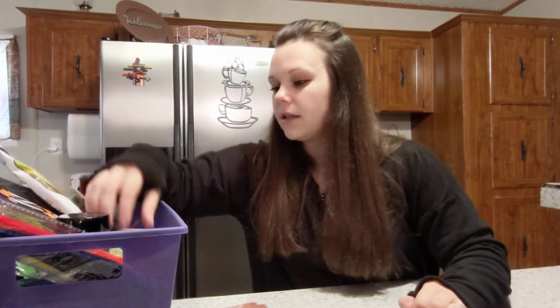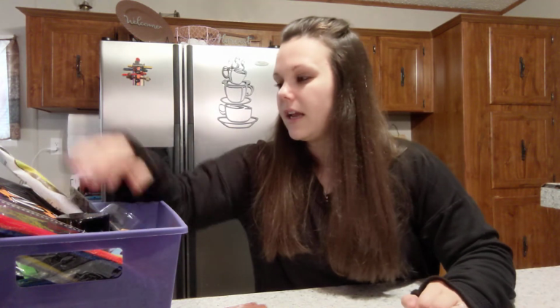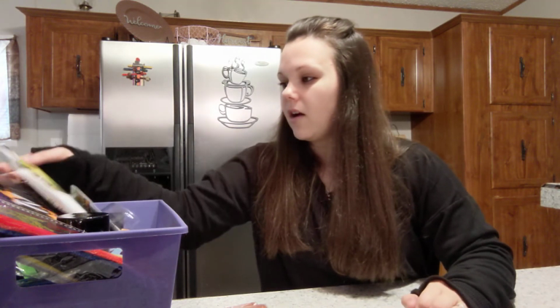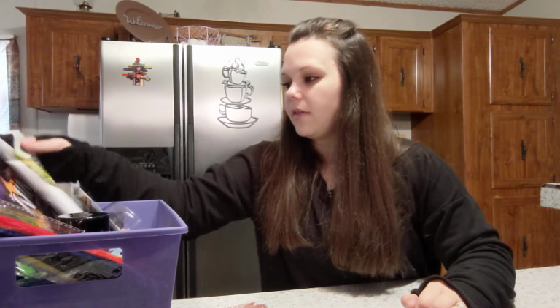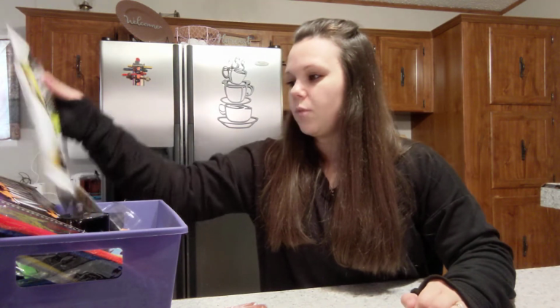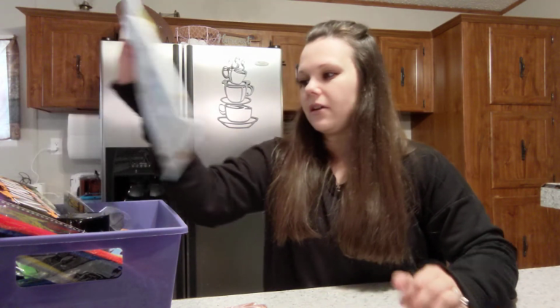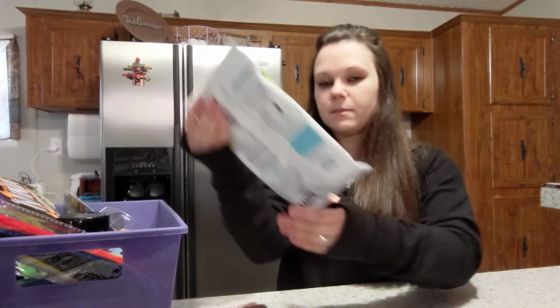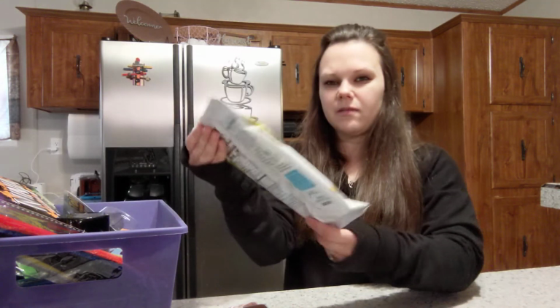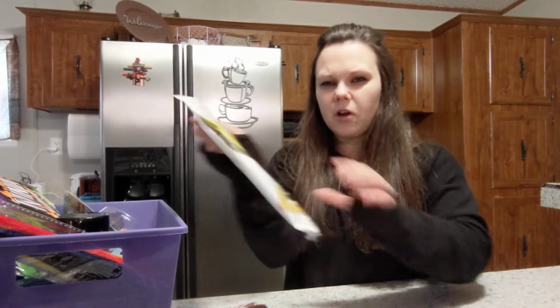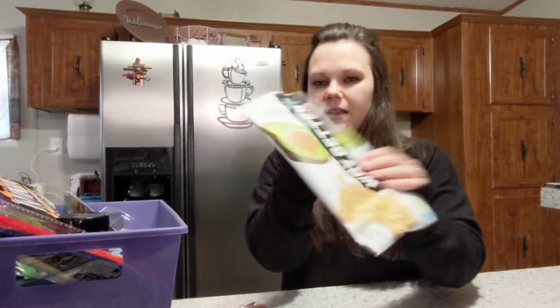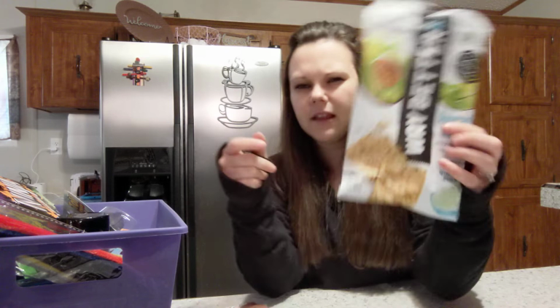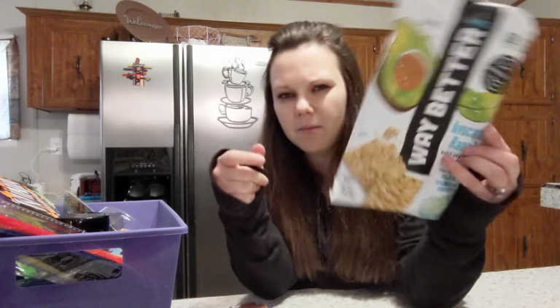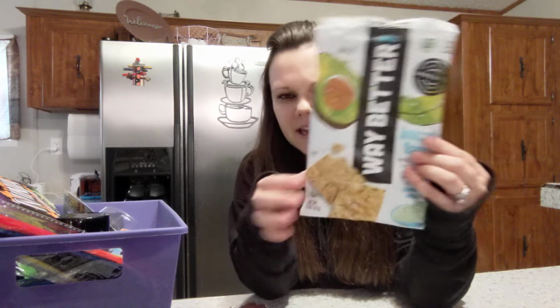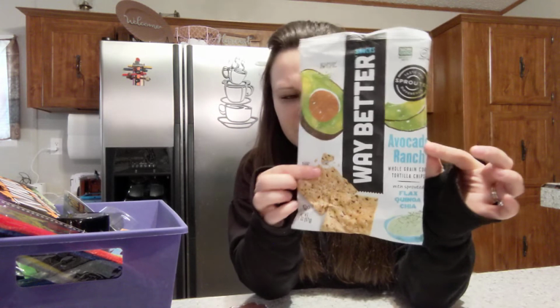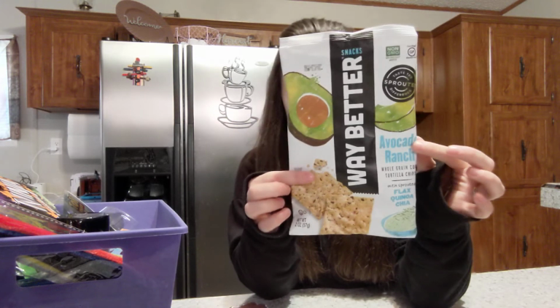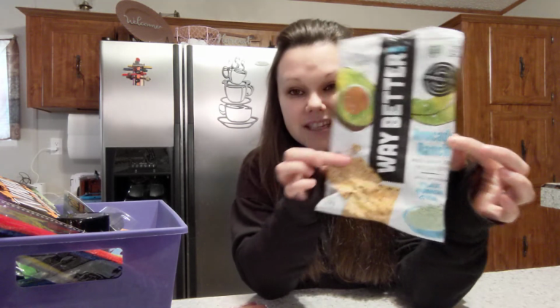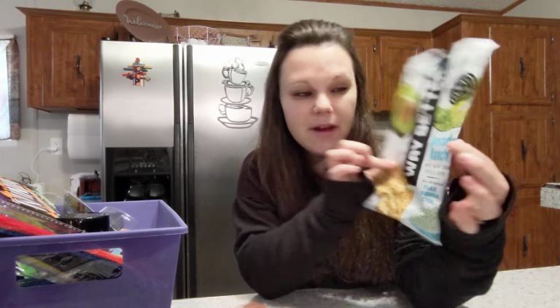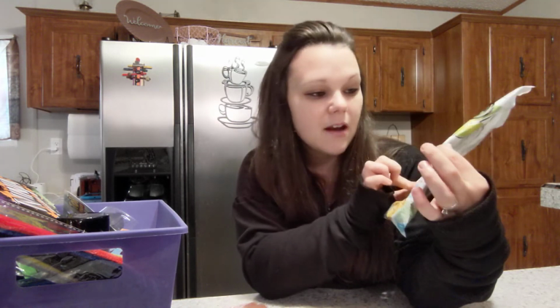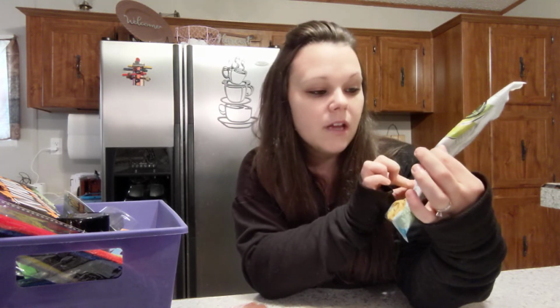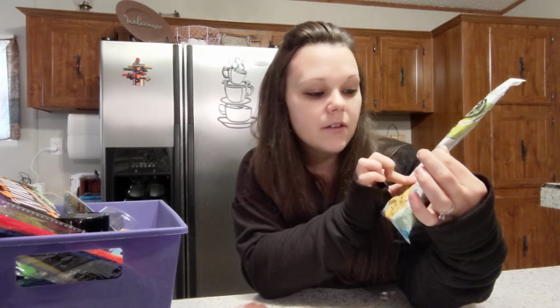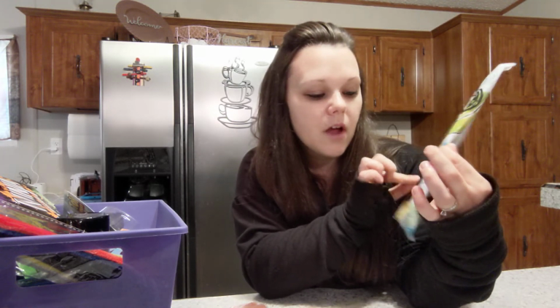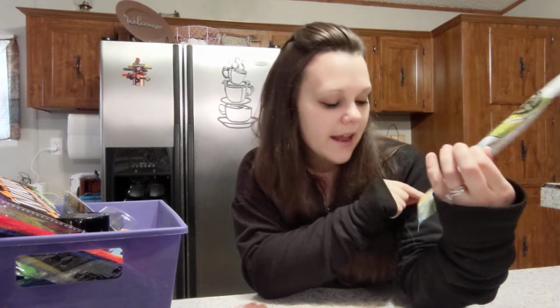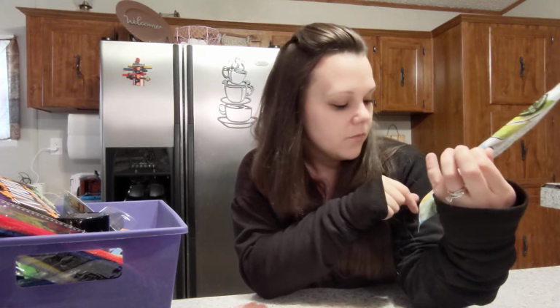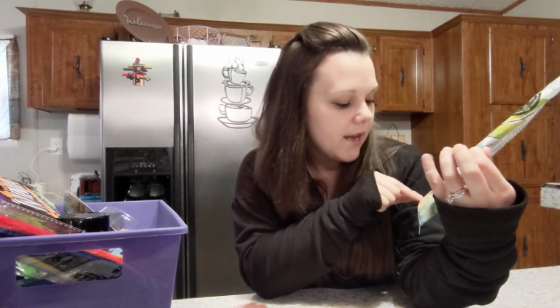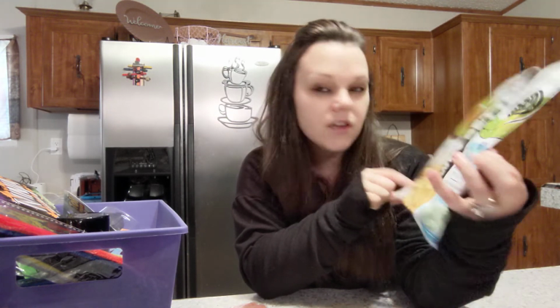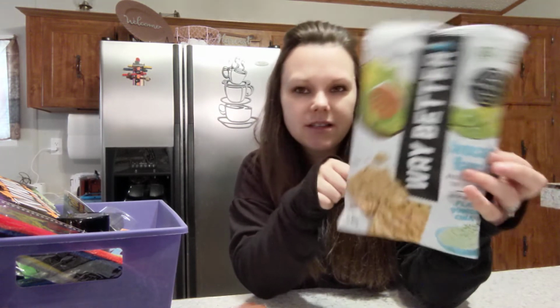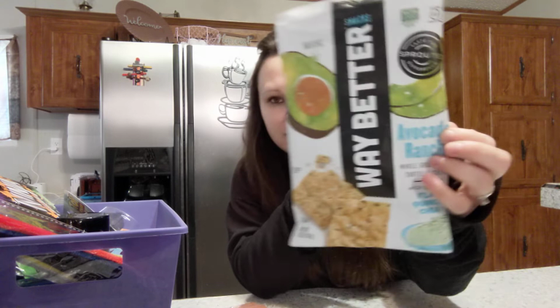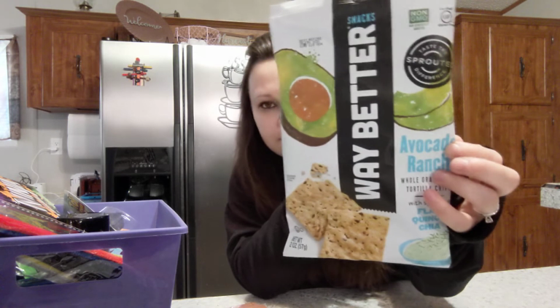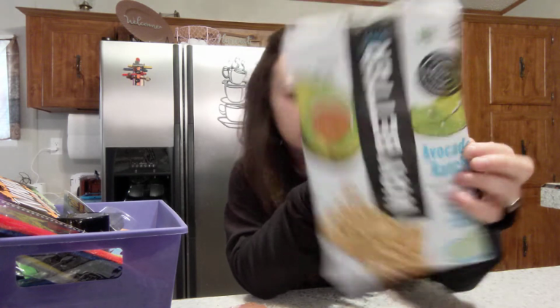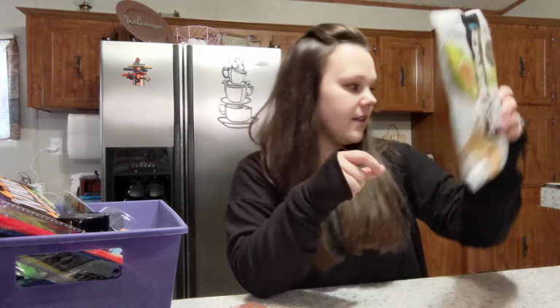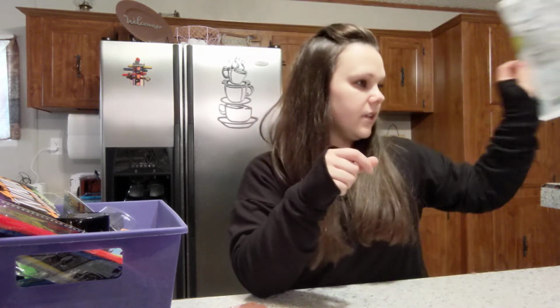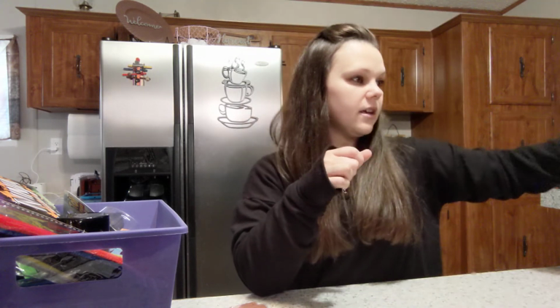I got these Way Better chips. Me and Ryan already ate a pack — they're the avocado ranch flavor and you get two ounces. I think these are really good.